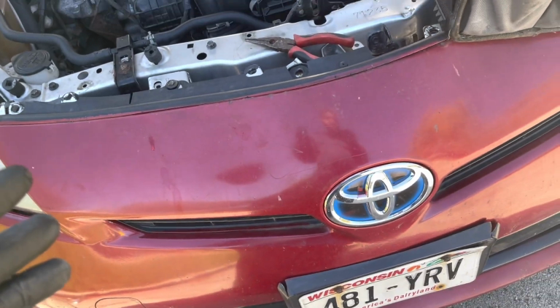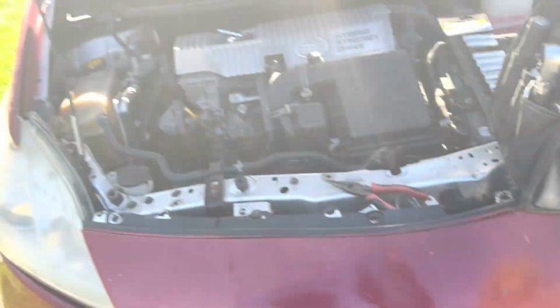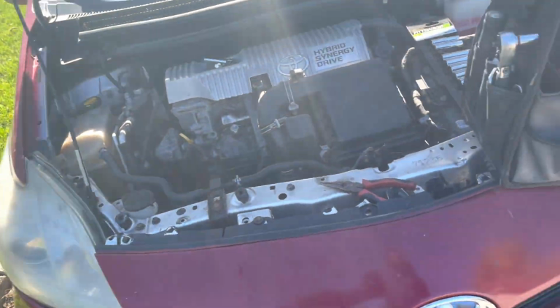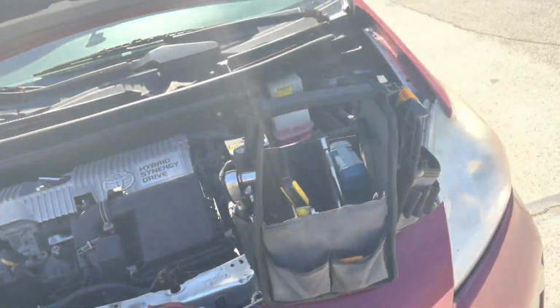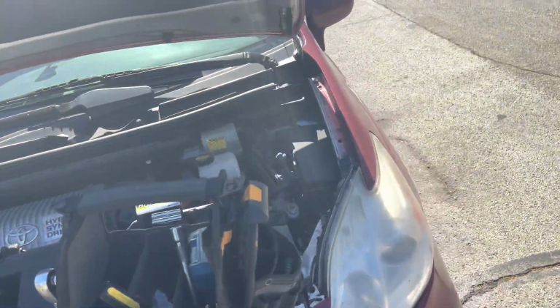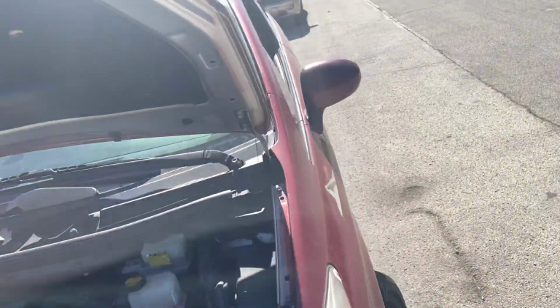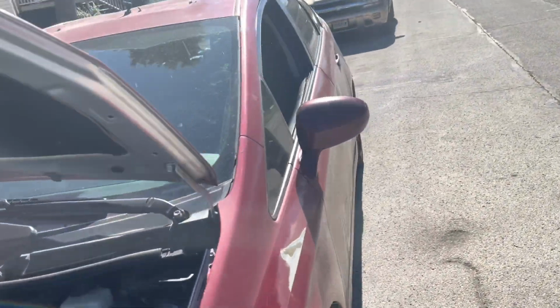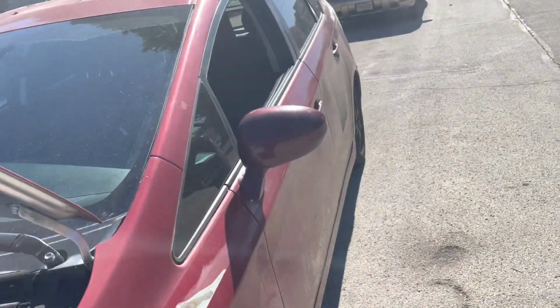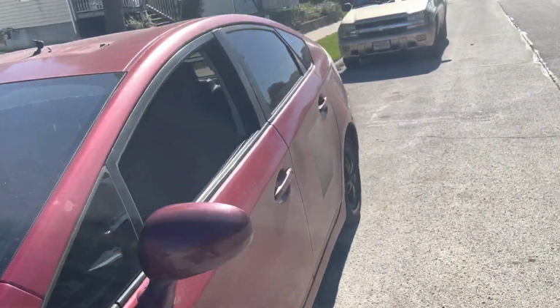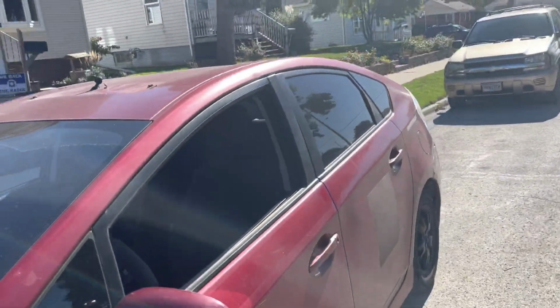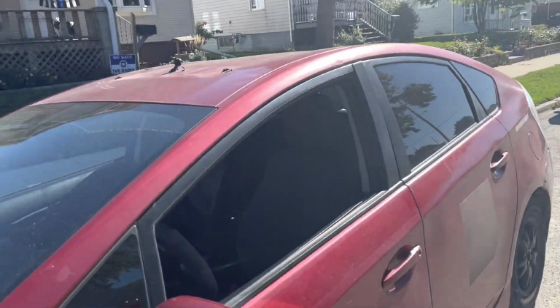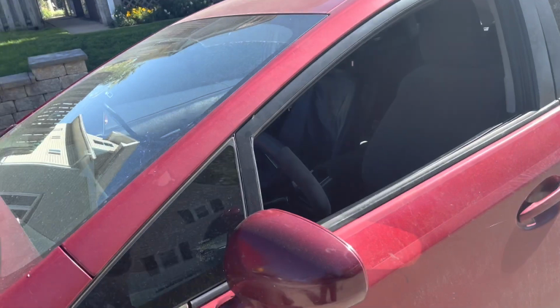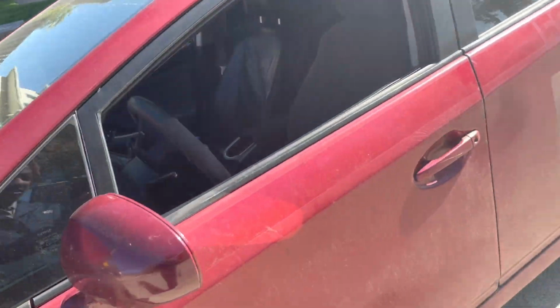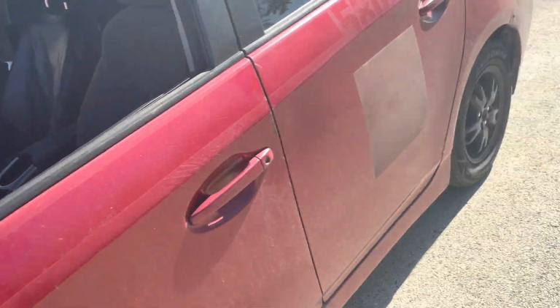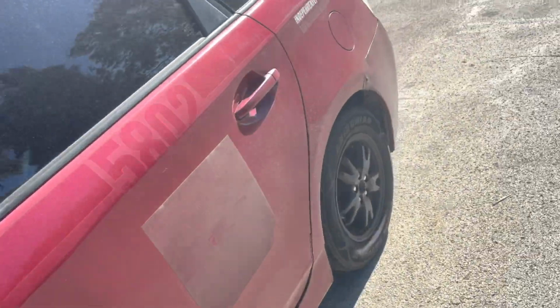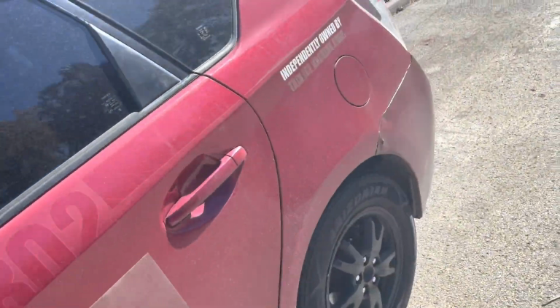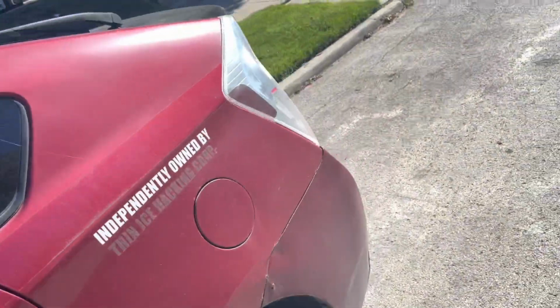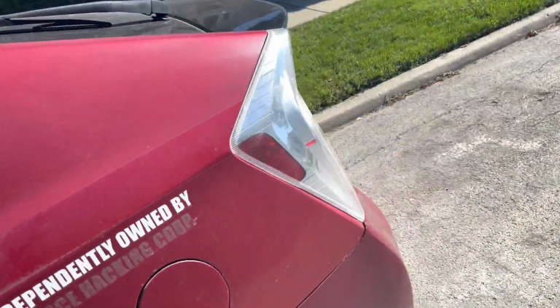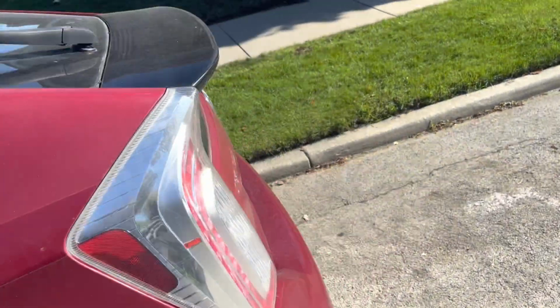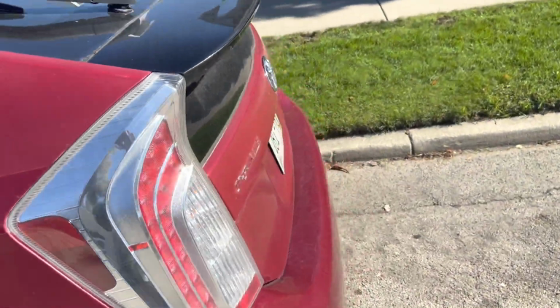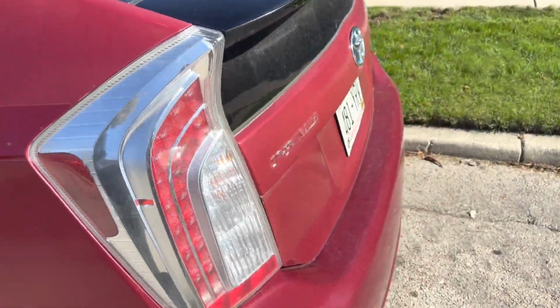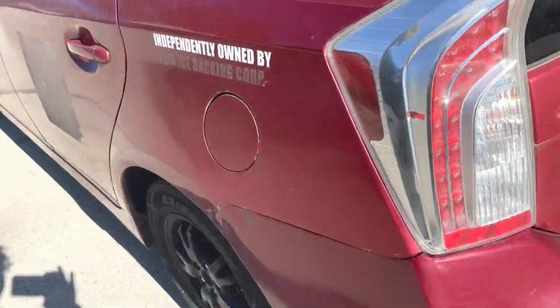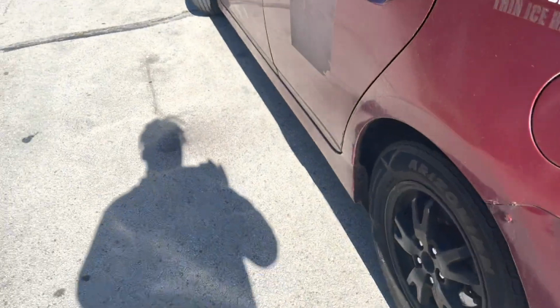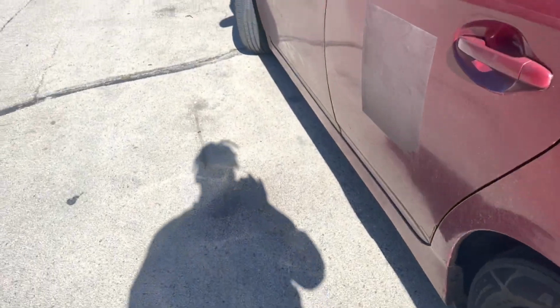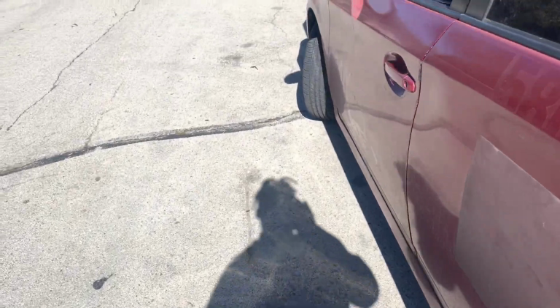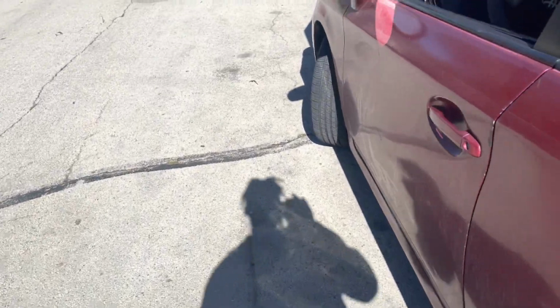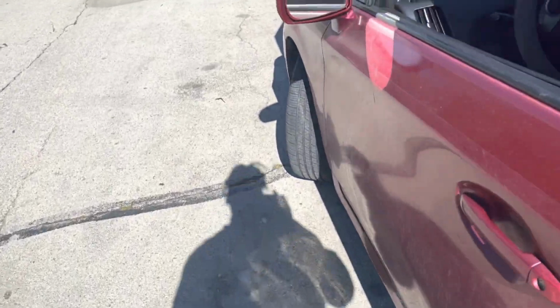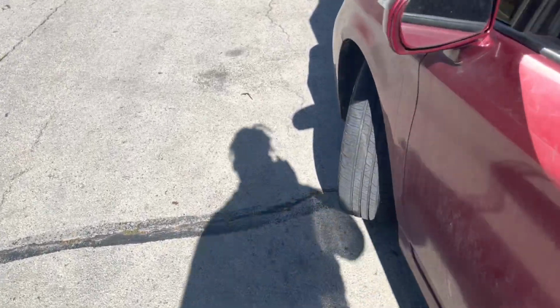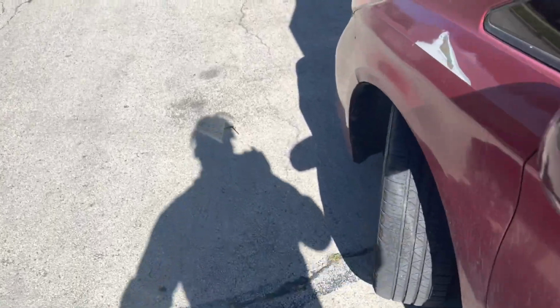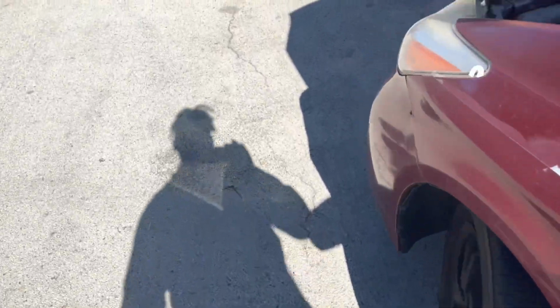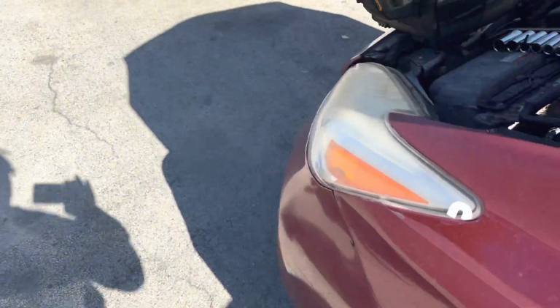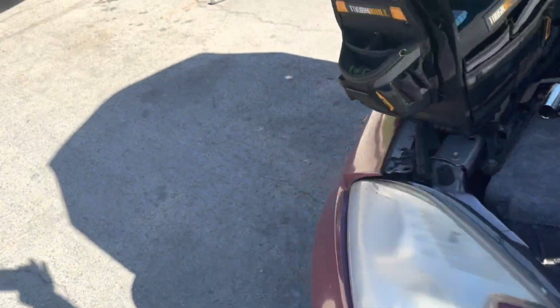All right, so my 2012 Prius — I'll do a whole video of the vehicle. It's been overheating and I'm trying to figure out what's wrong with it. First I changed out a bunch of unnecessary things.